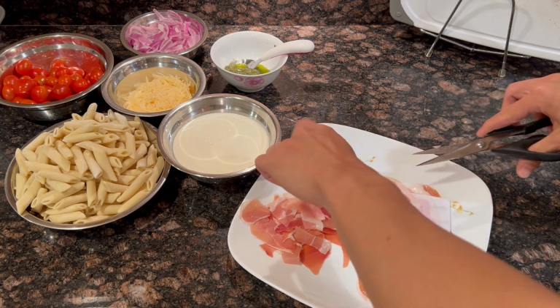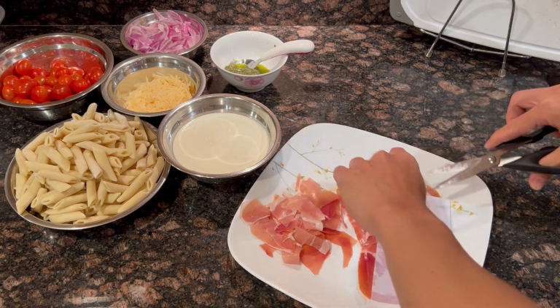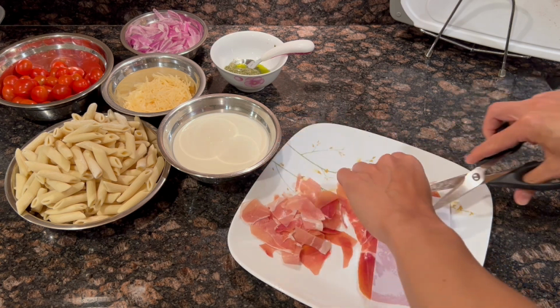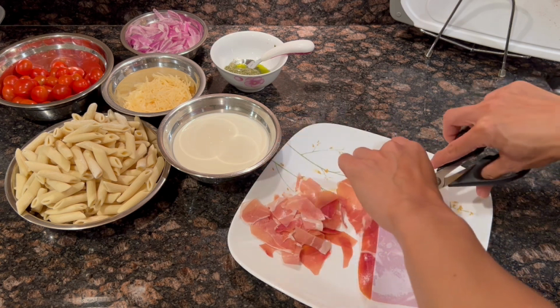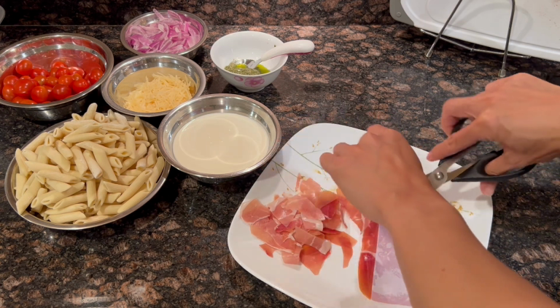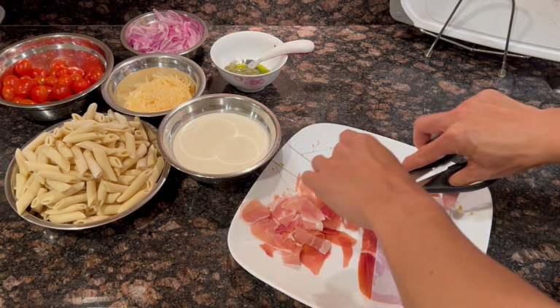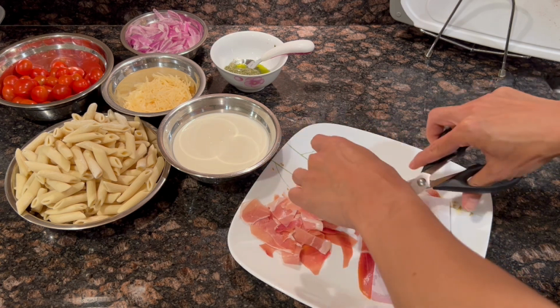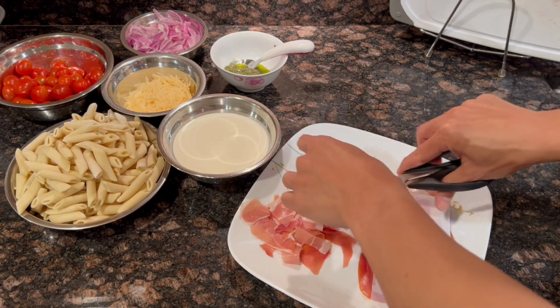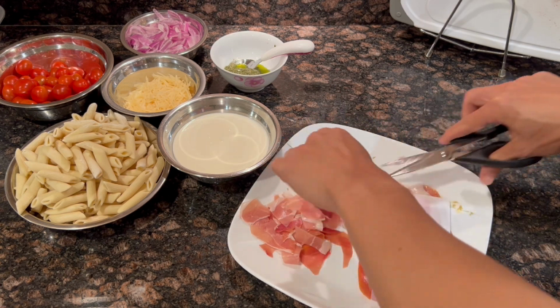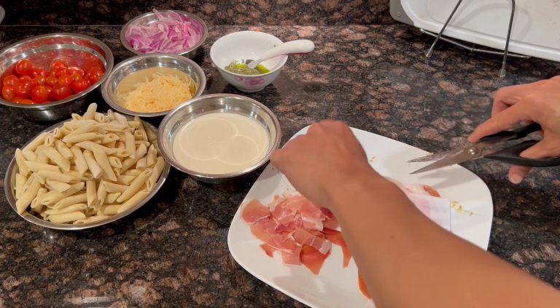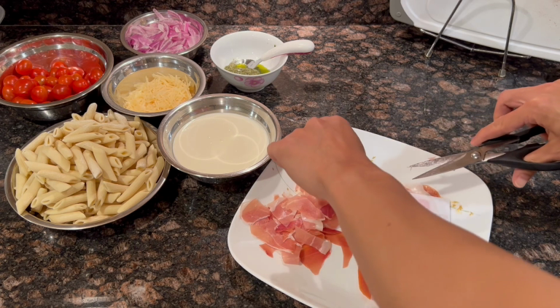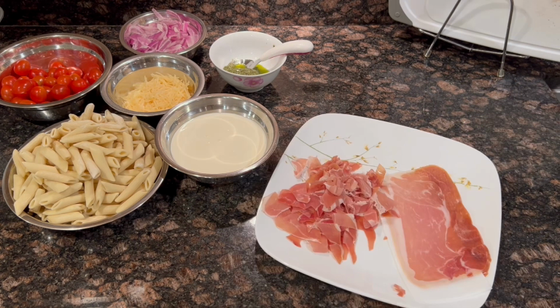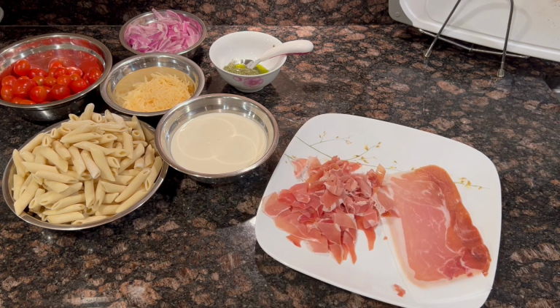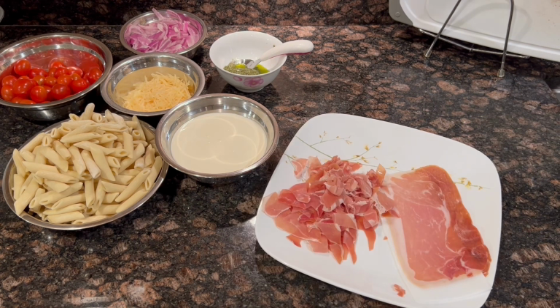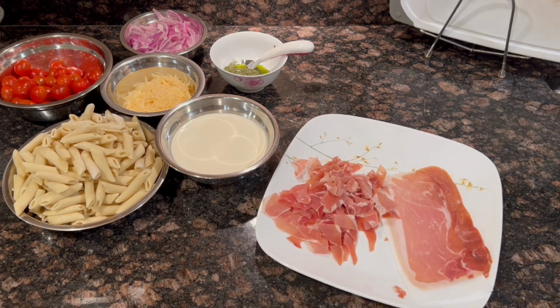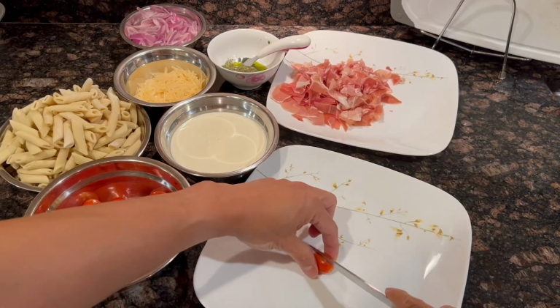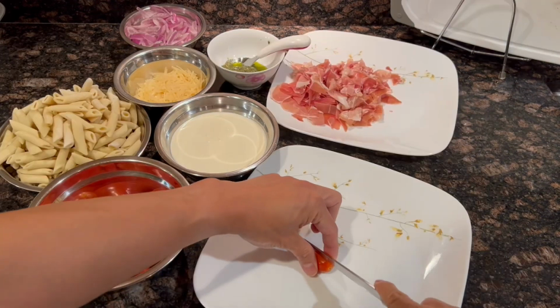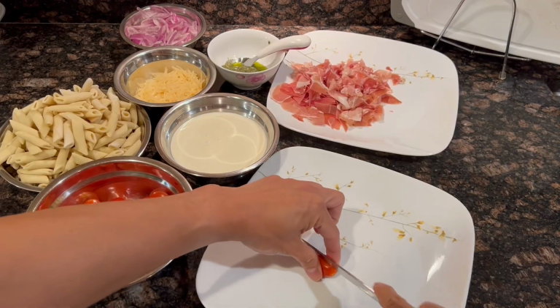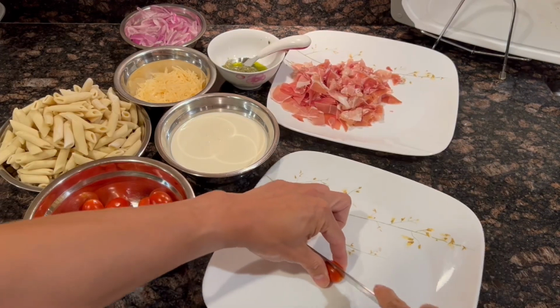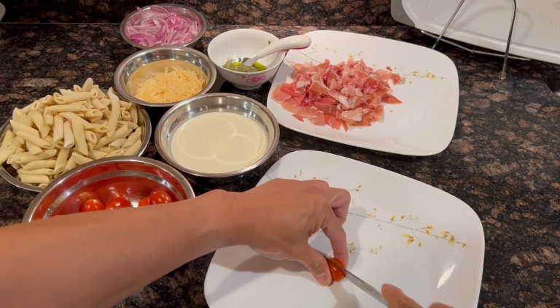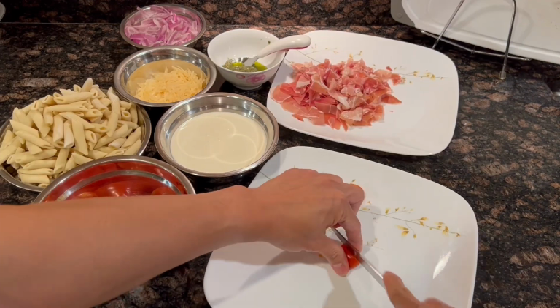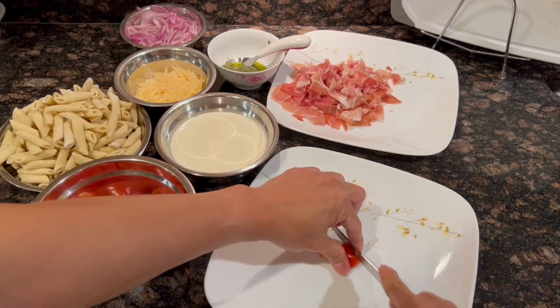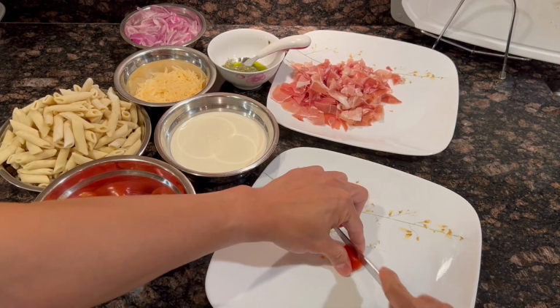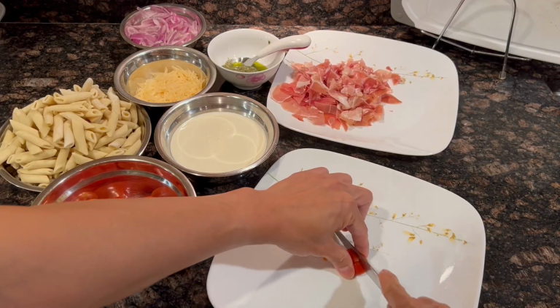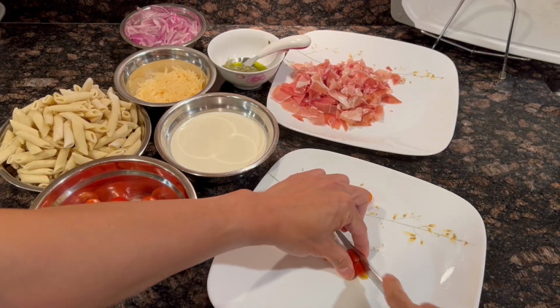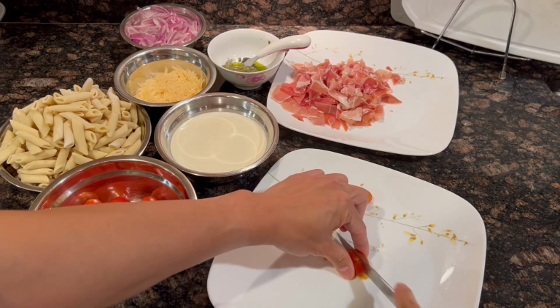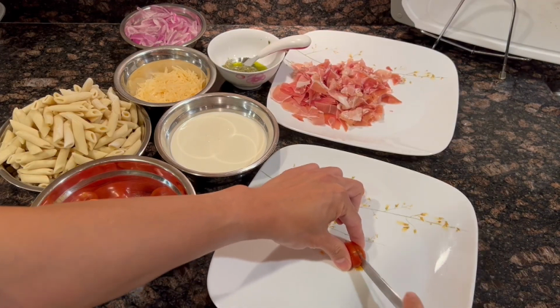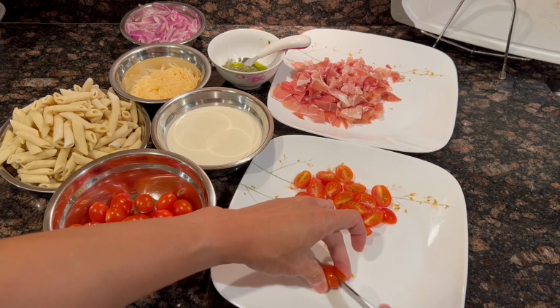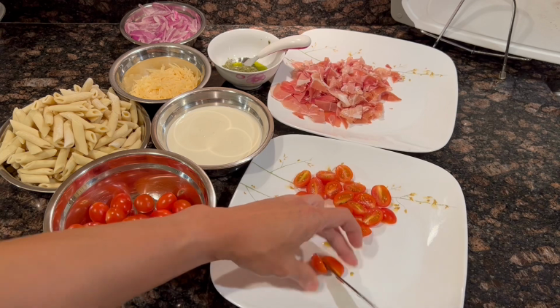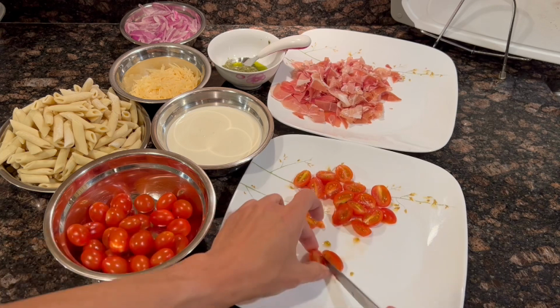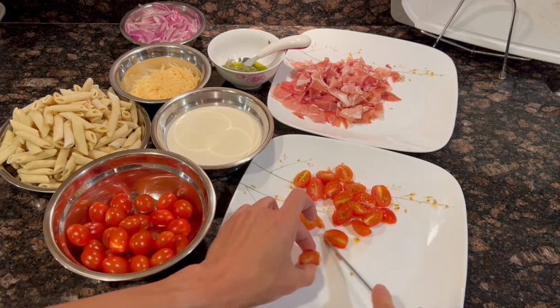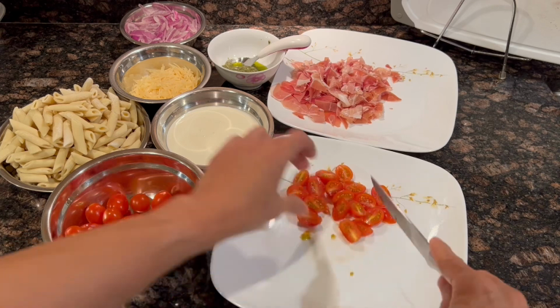We can either coarsely chop the prosciutto or I prefer to use scissors. Then halve the tomatoes — this is actually the most time-consuming step in this recipe.